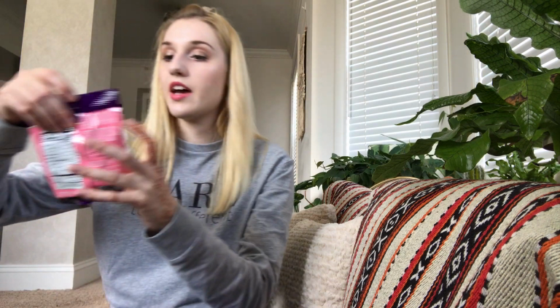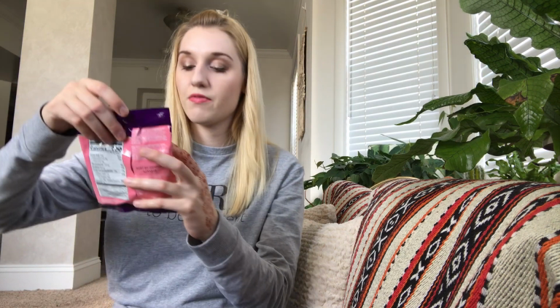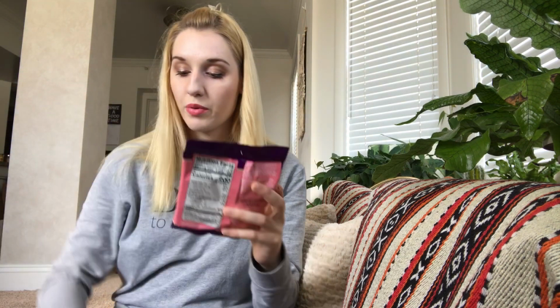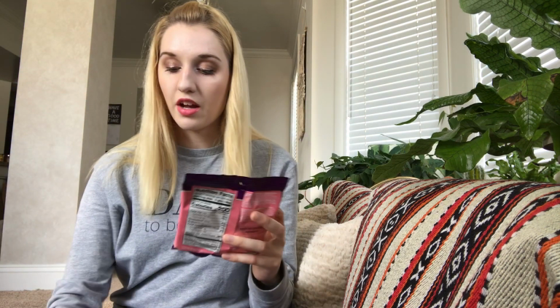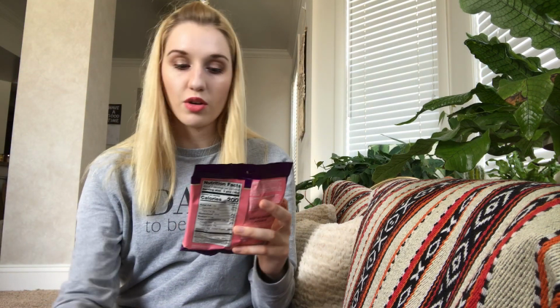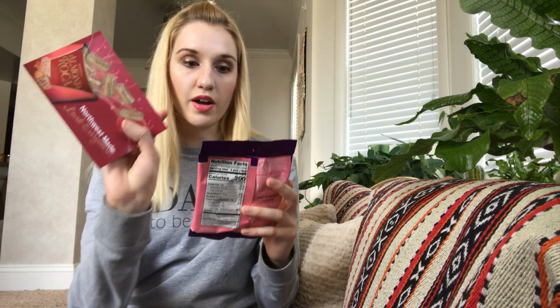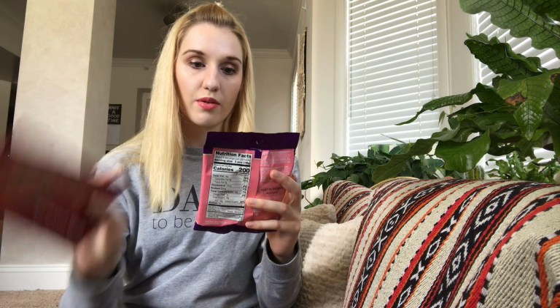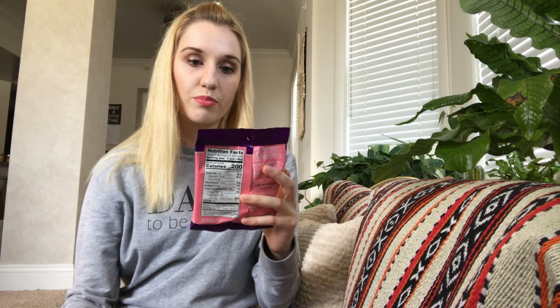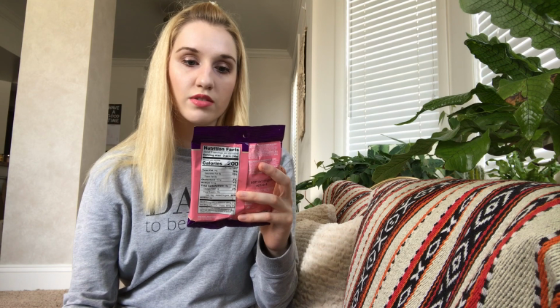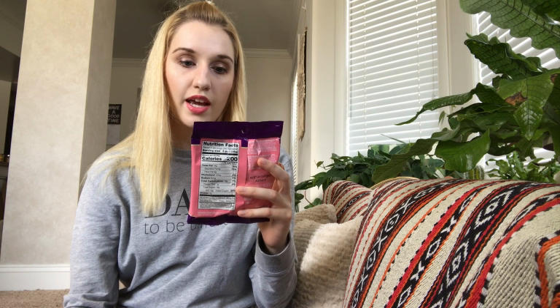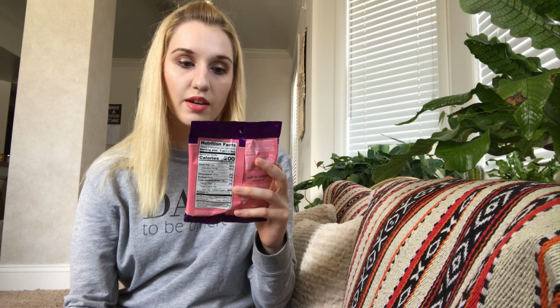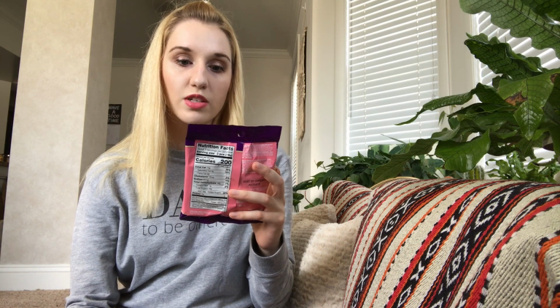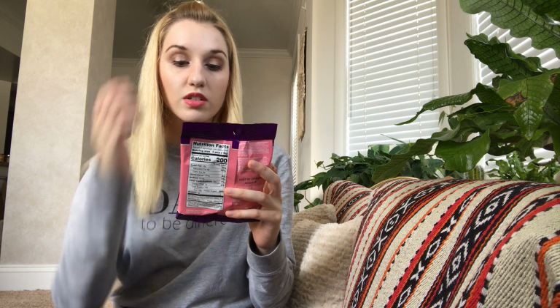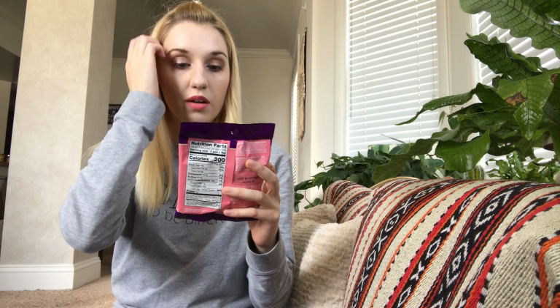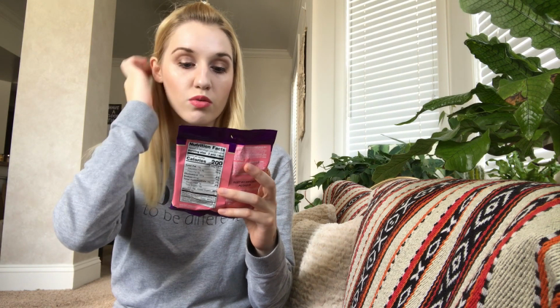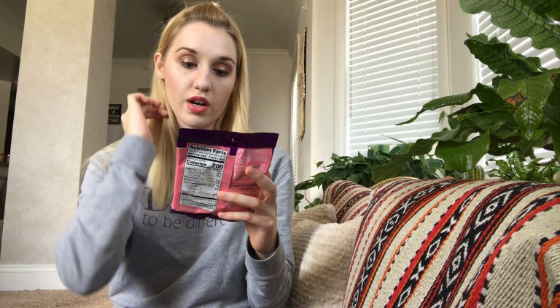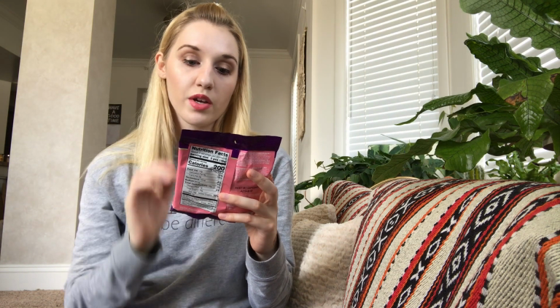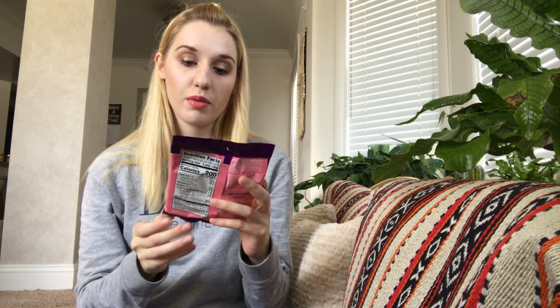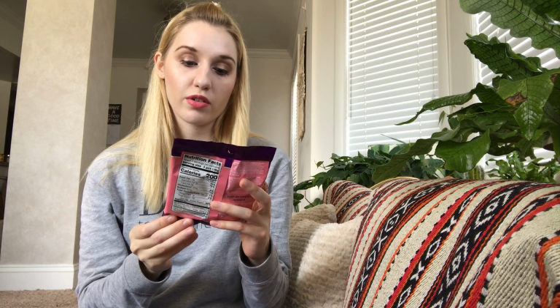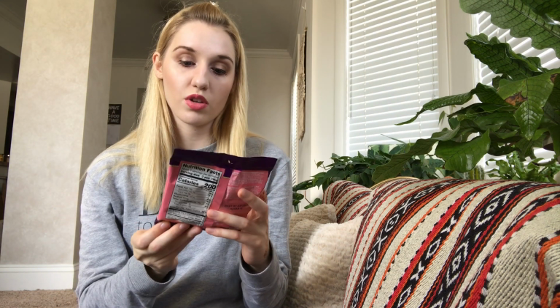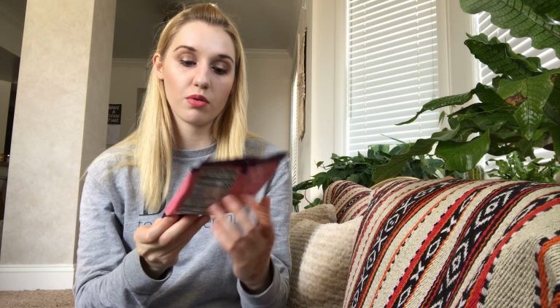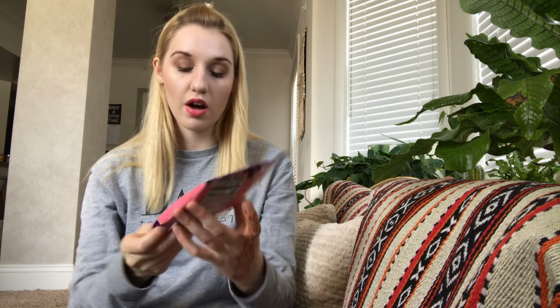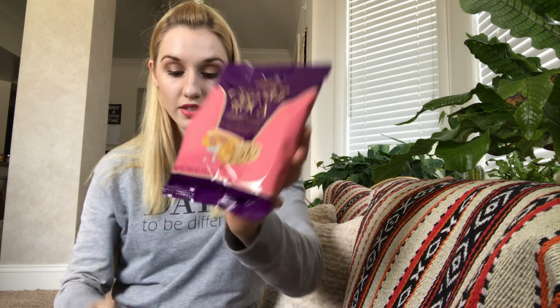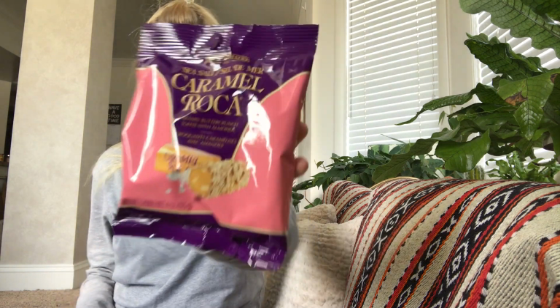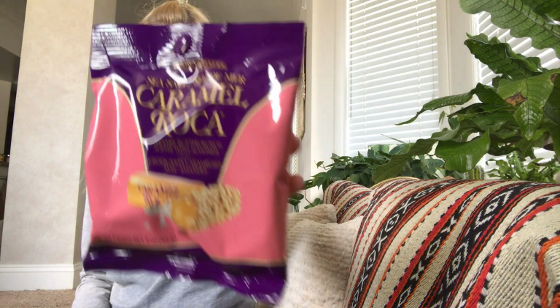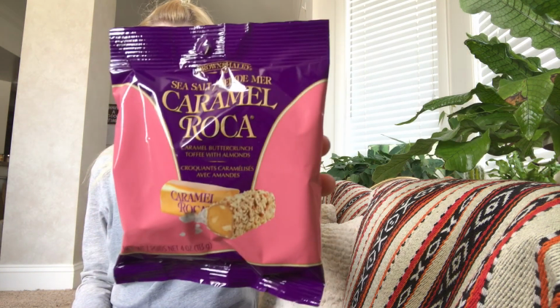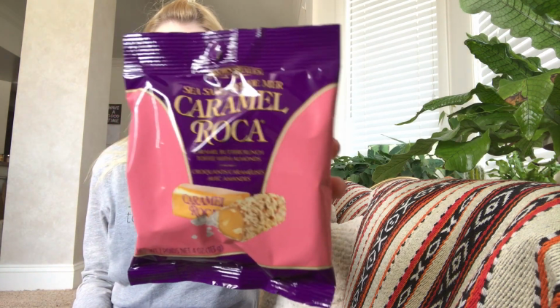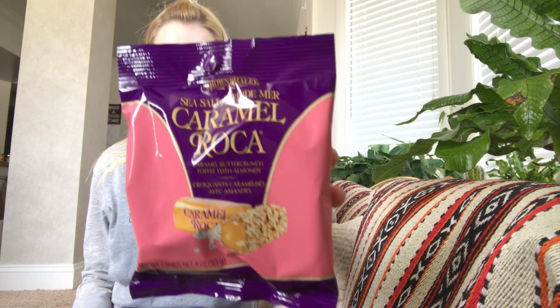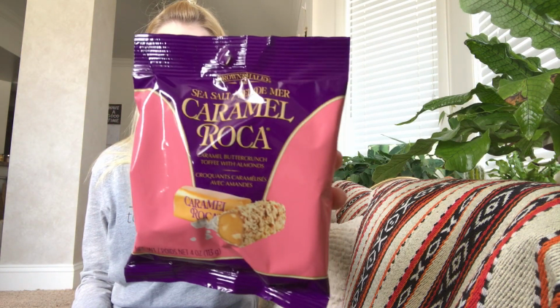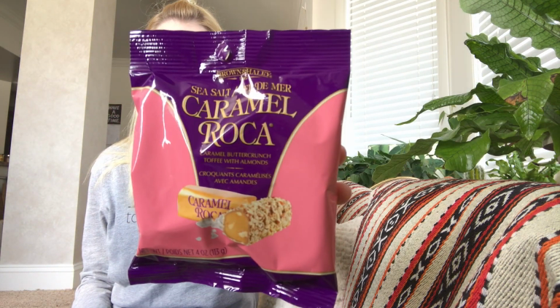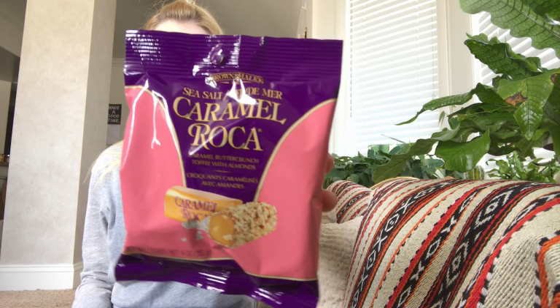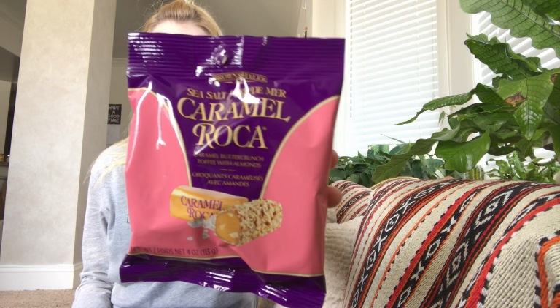Then, from the same brand where we got that other coupon — Brown and Haley — we have sea salt caramel roca, a caramel butter crunch with toffee with almonds. That retails for $2.99.